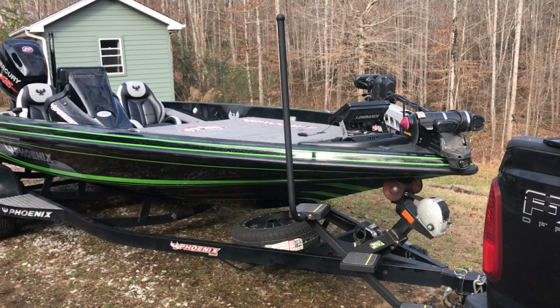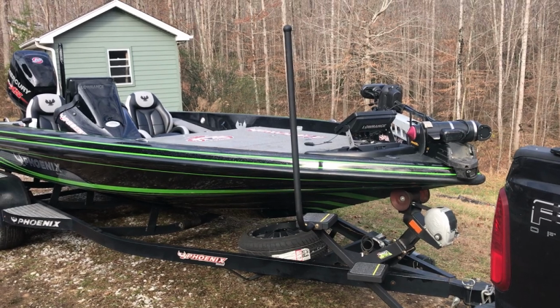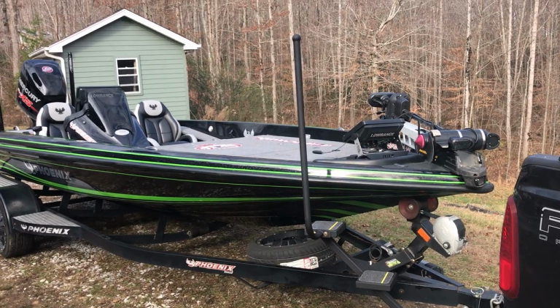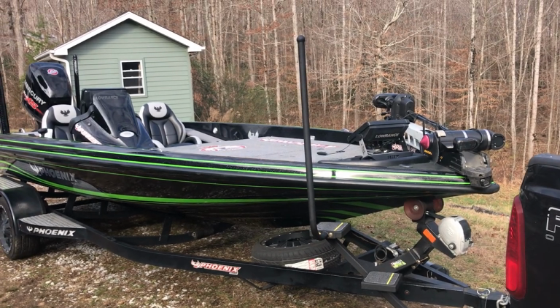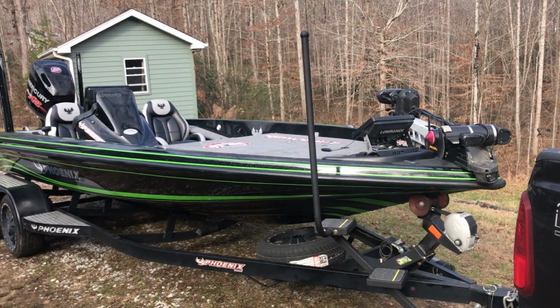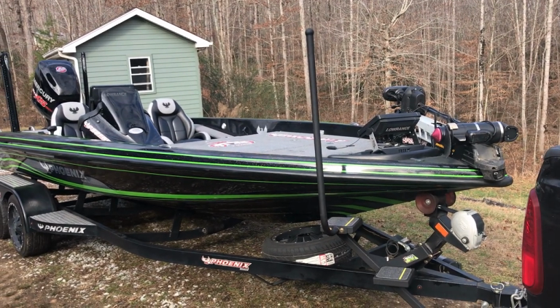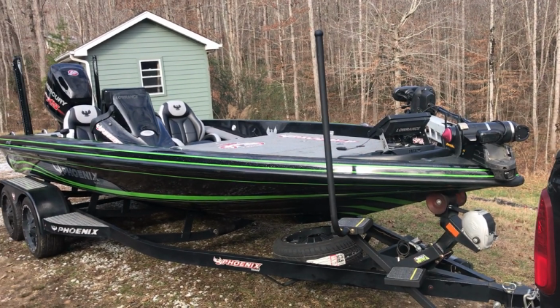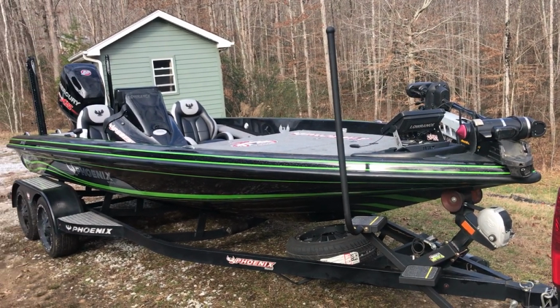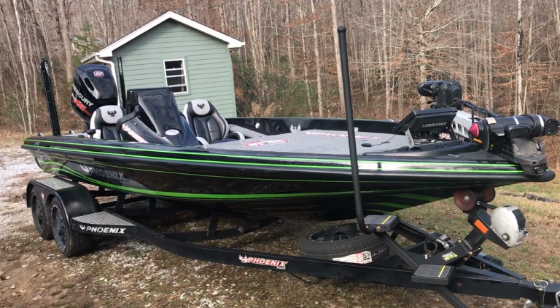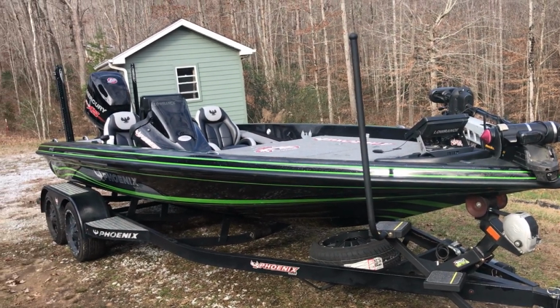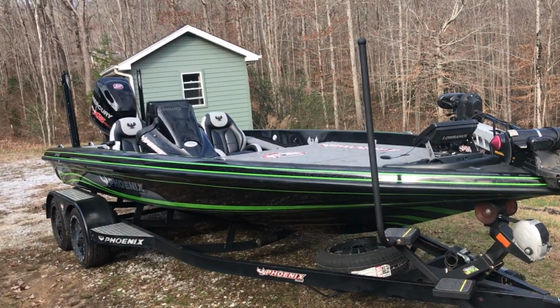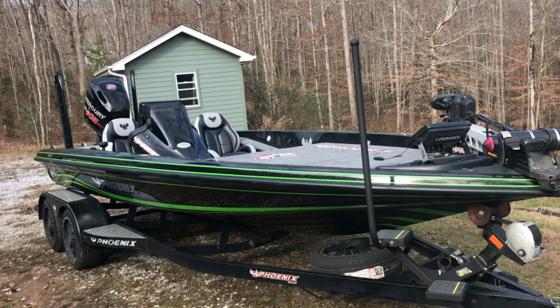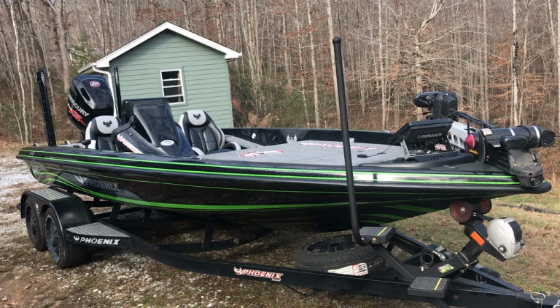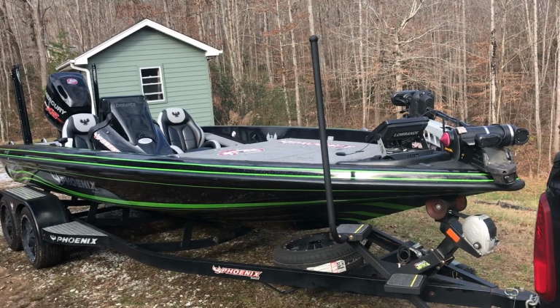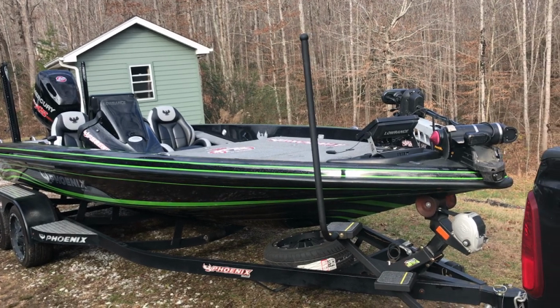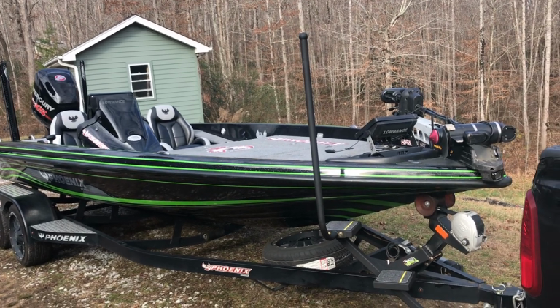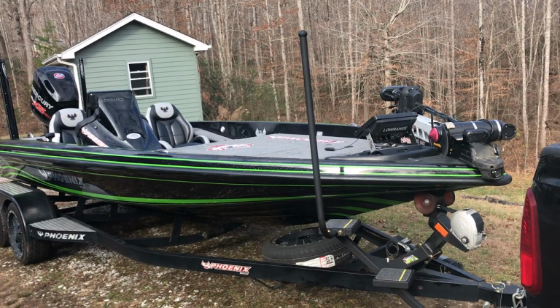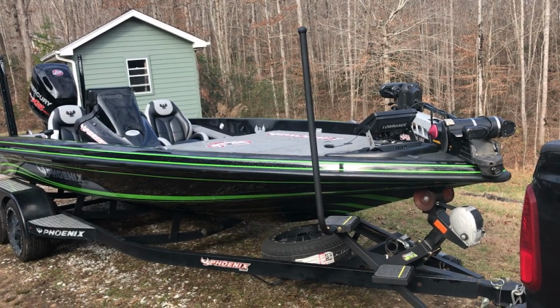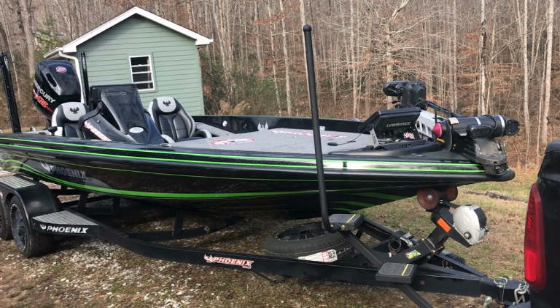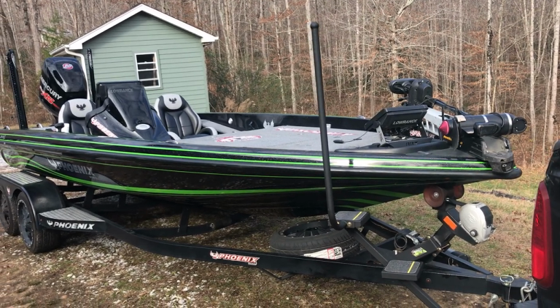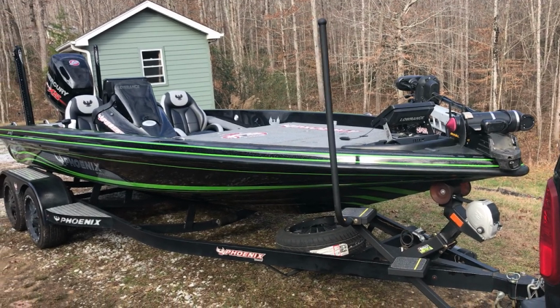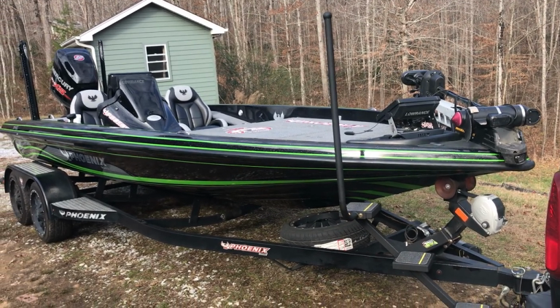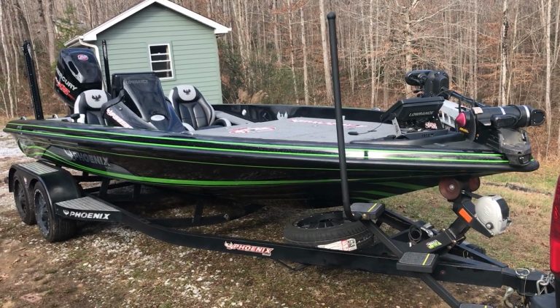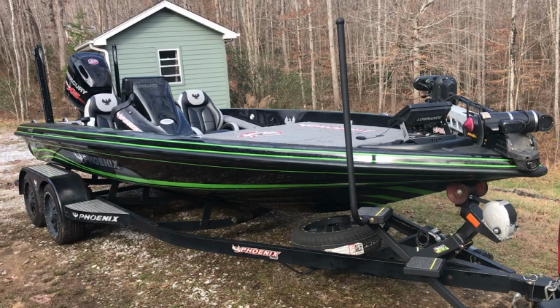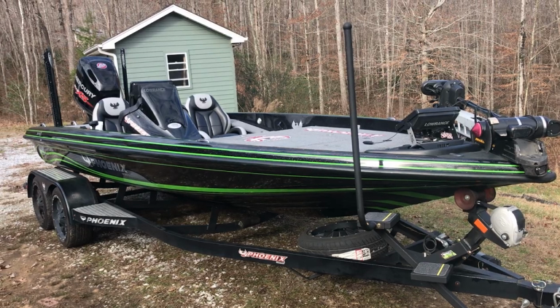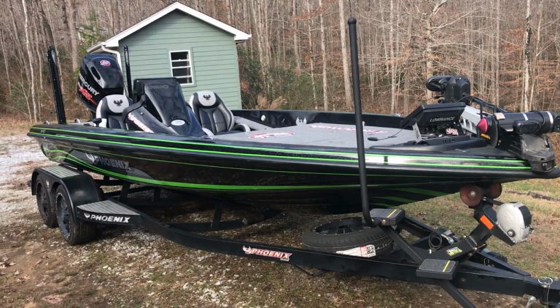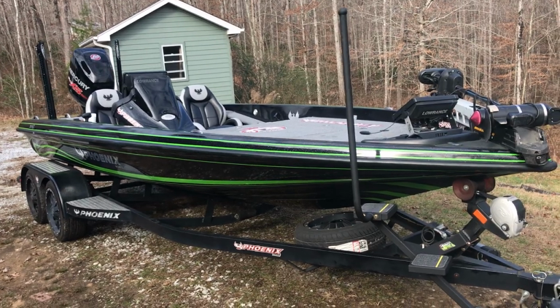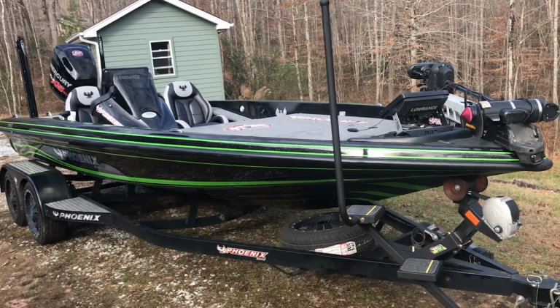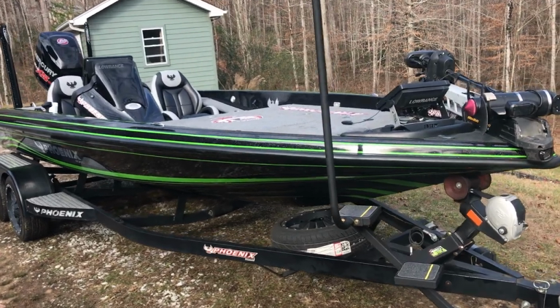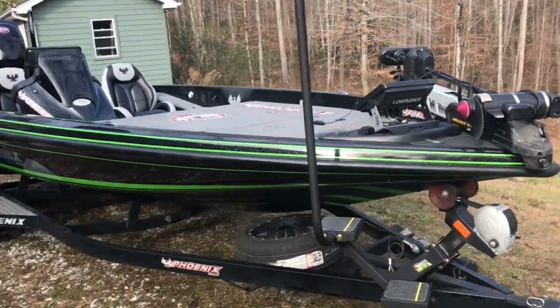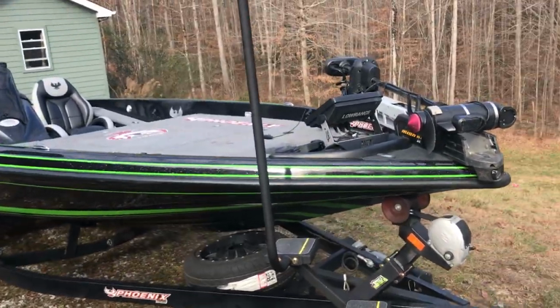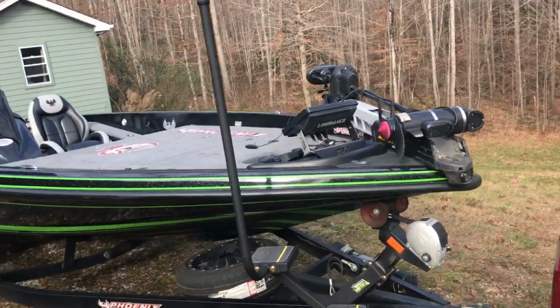Hey guys, I'm going to give you a quick tour of my 2018 Fenix 20PHX. It's going to have a 2018 Mercury Pro XS 250. It's got four years of warranty left on it. And without further ado, here's the tour.